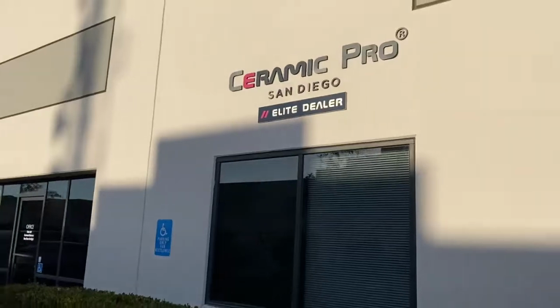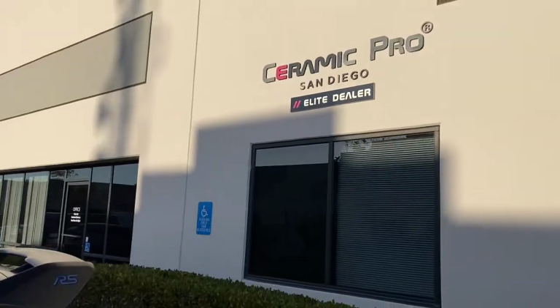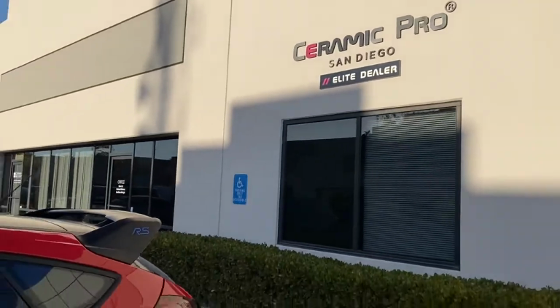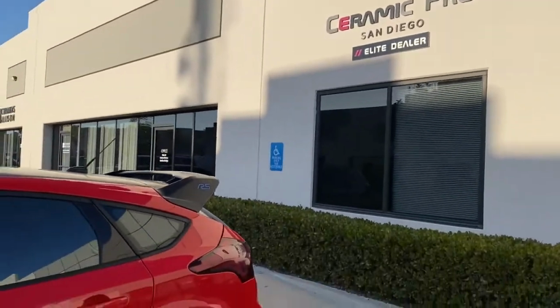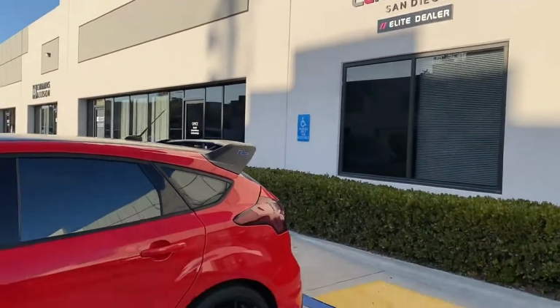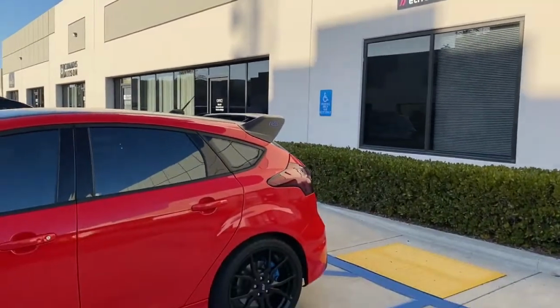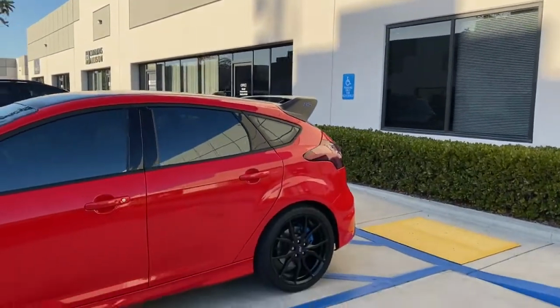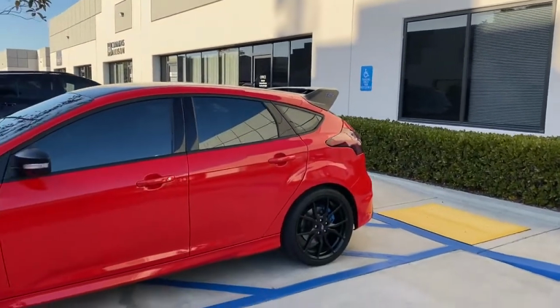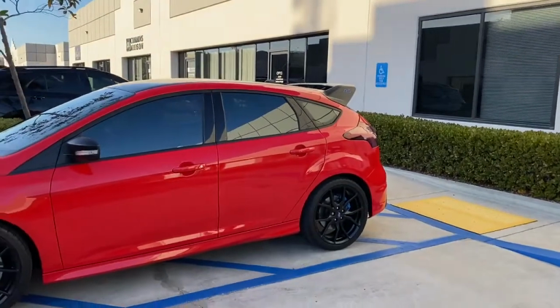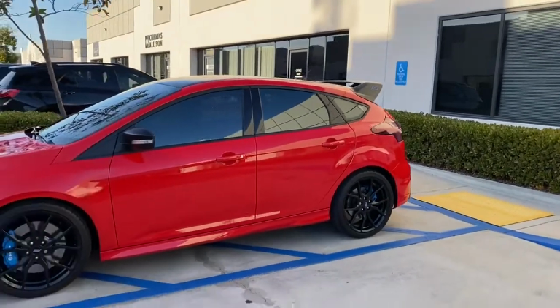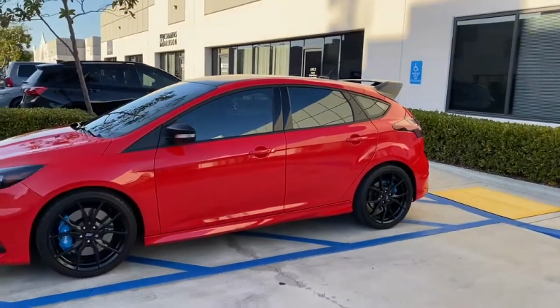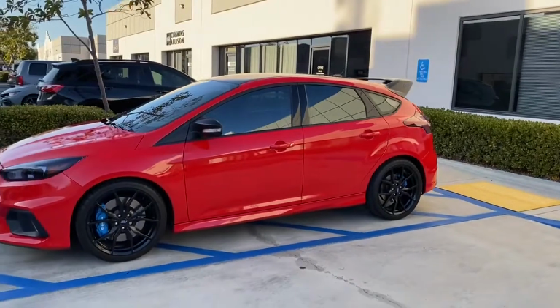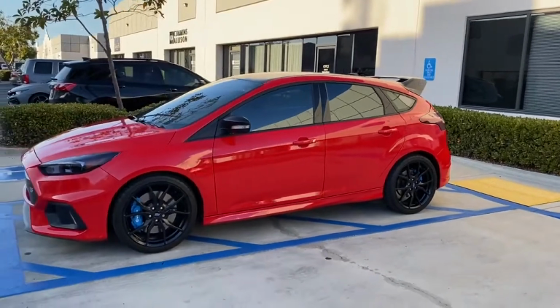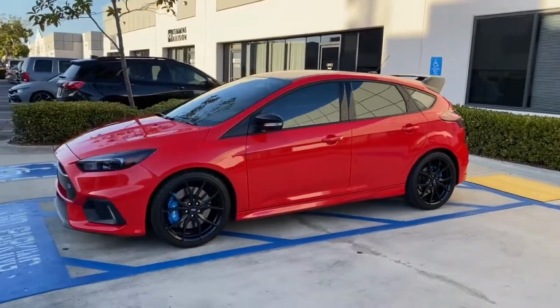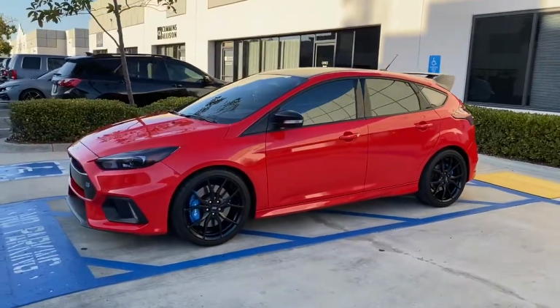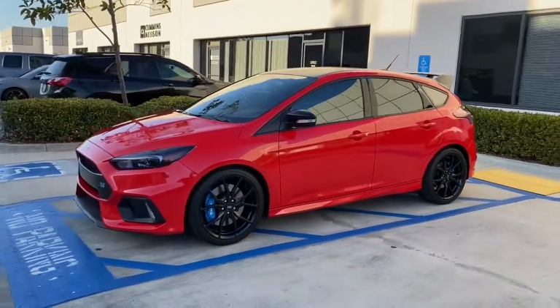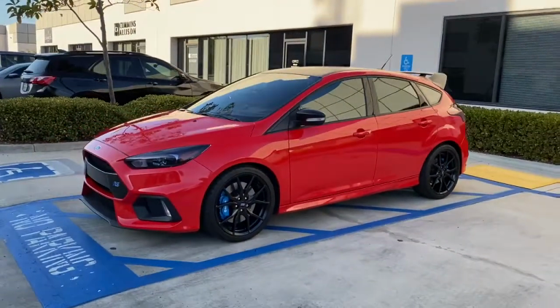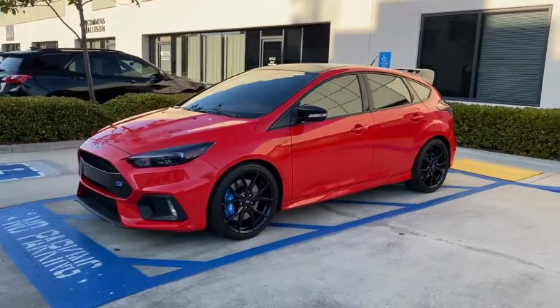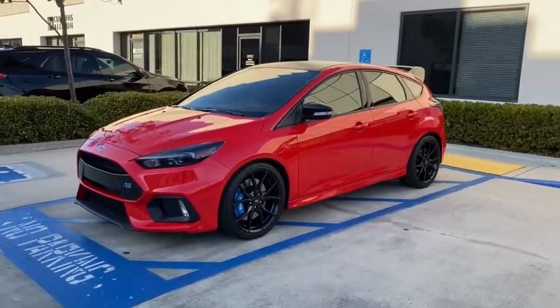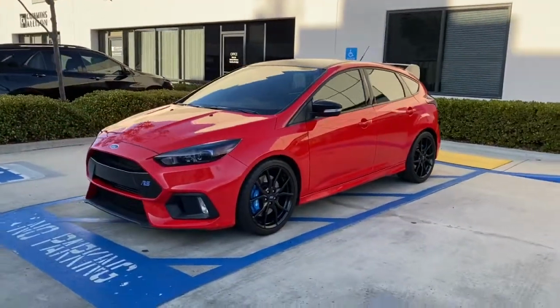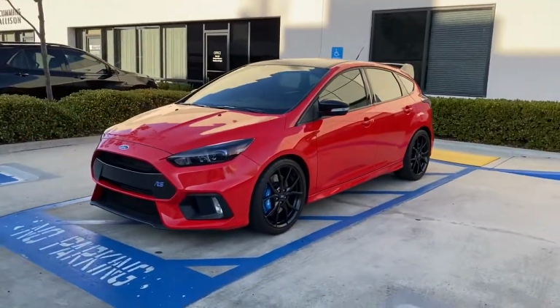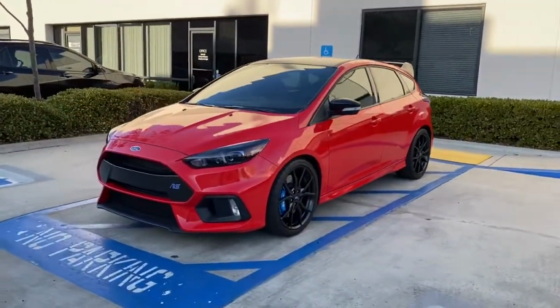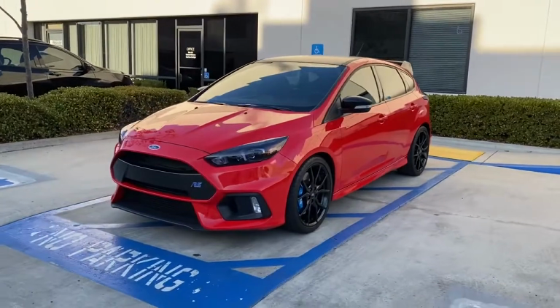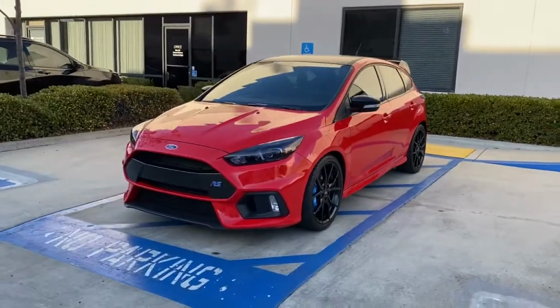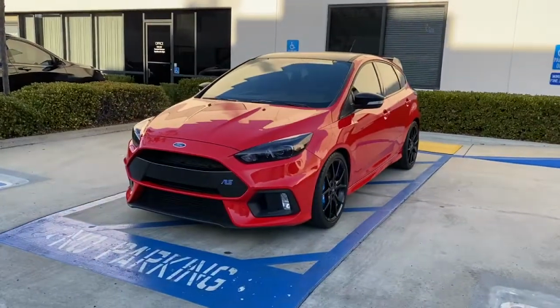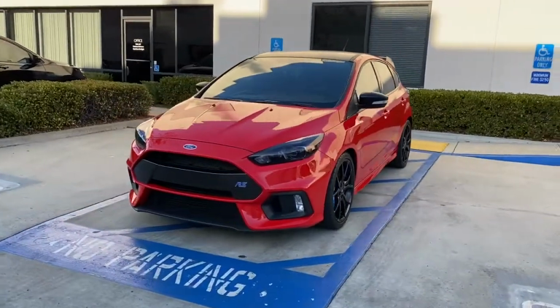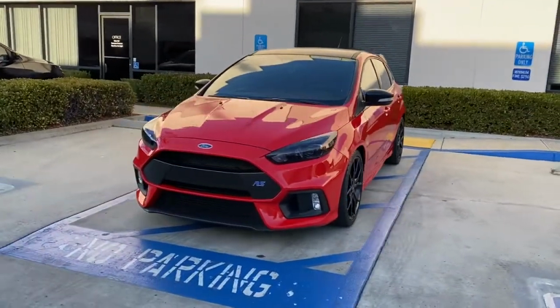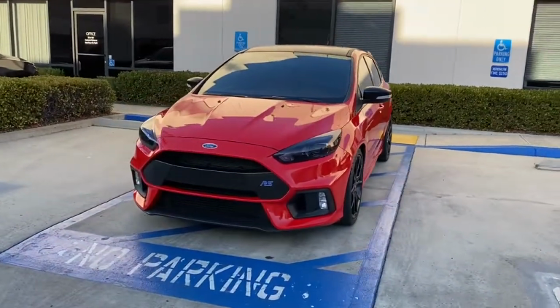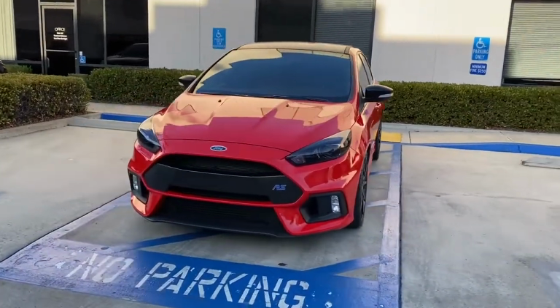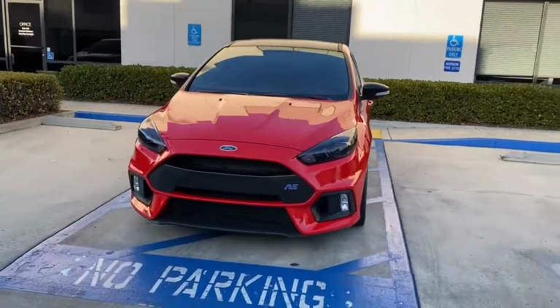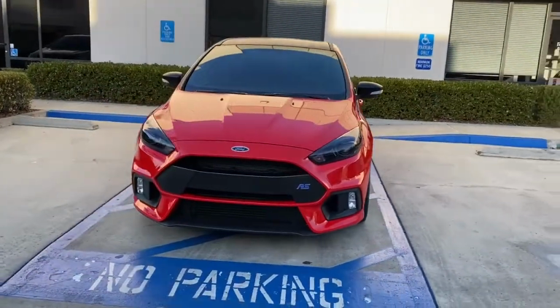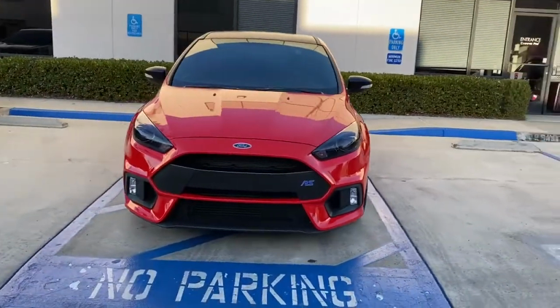Good afternoon everyone, Dave here at Ceramic Pro San Diego. We finished up with this 2017 Ford Focus RS — some standard detailing: wash, clay, polish just to decontaminate the surface and enhance some of the gloss.